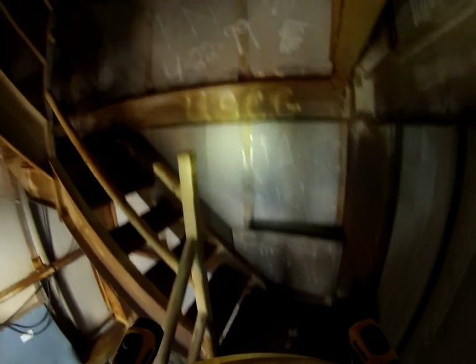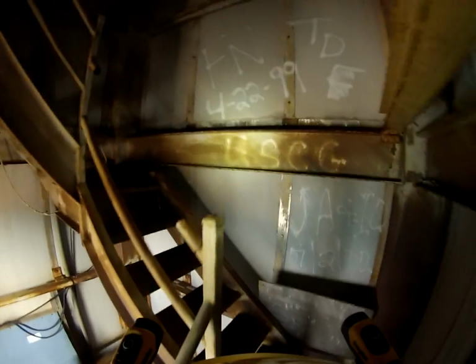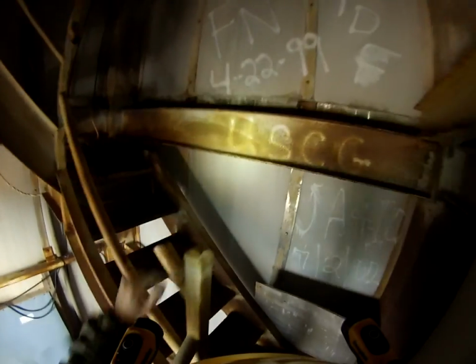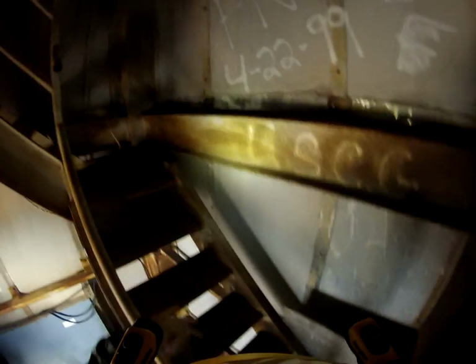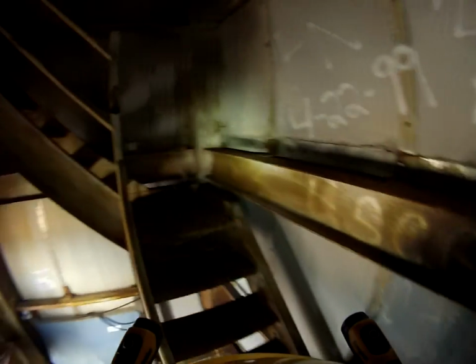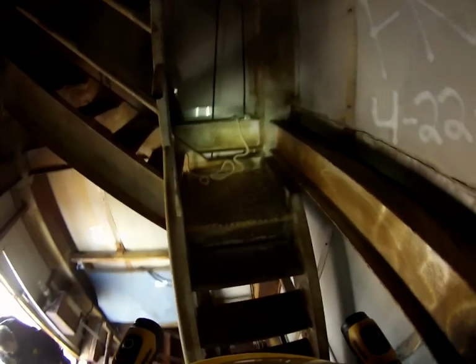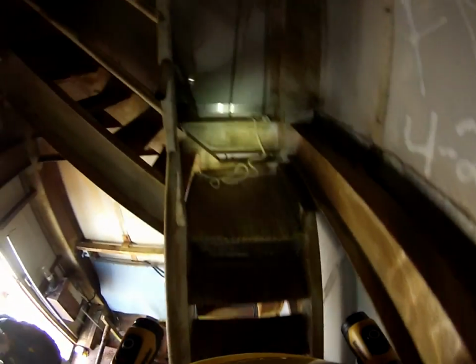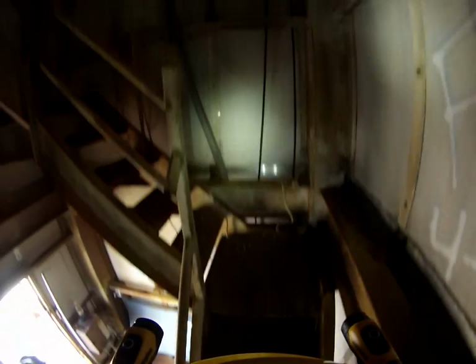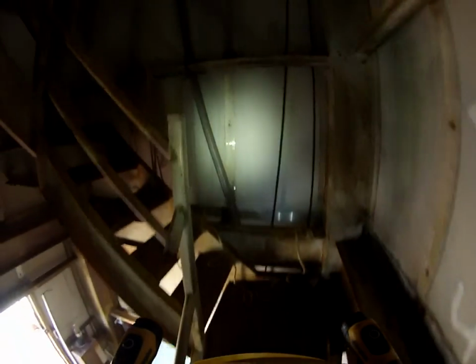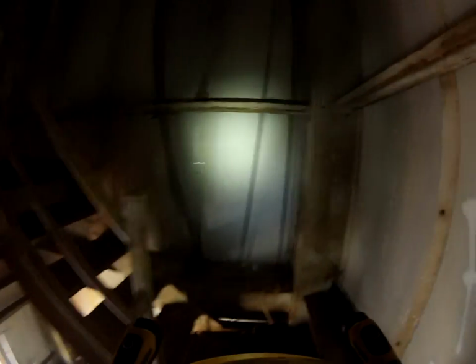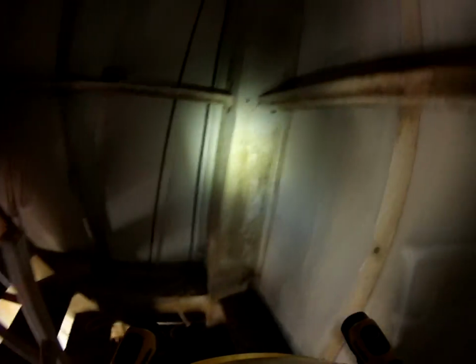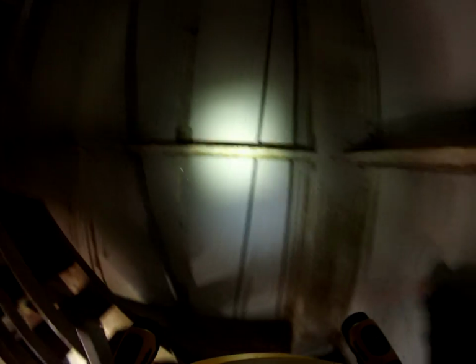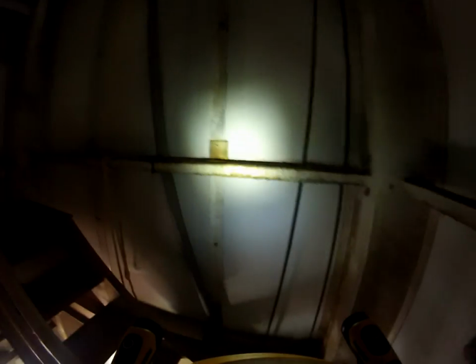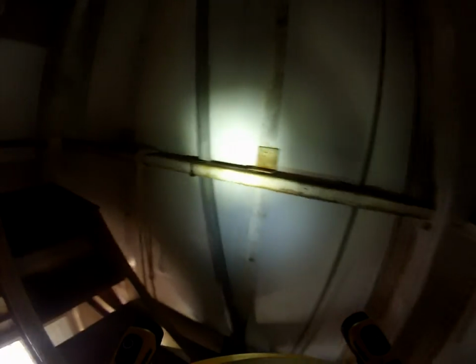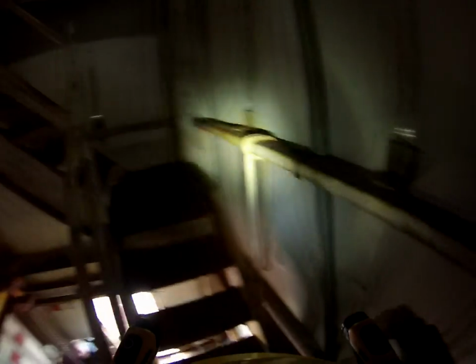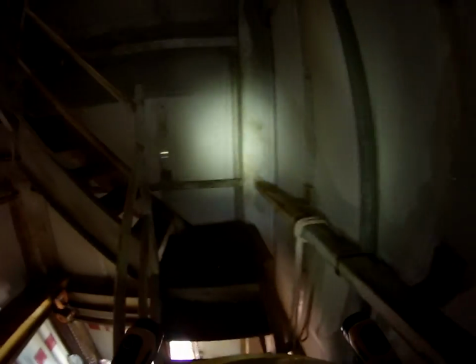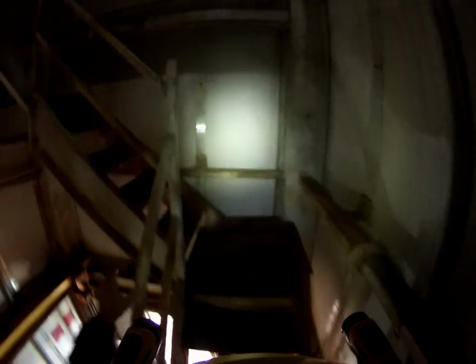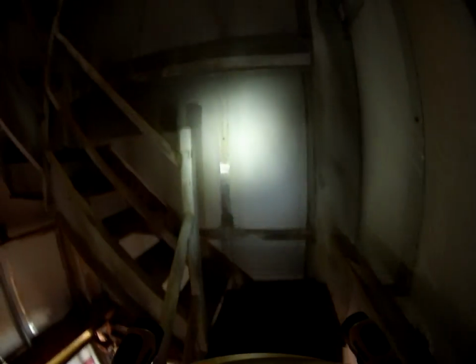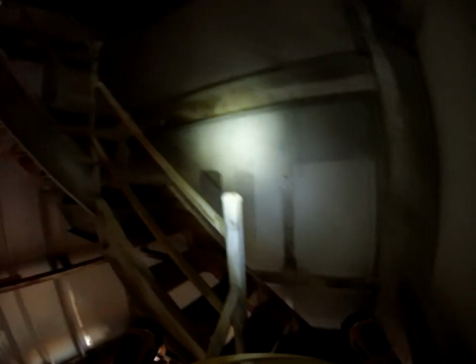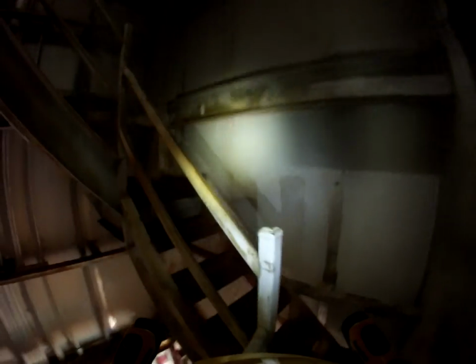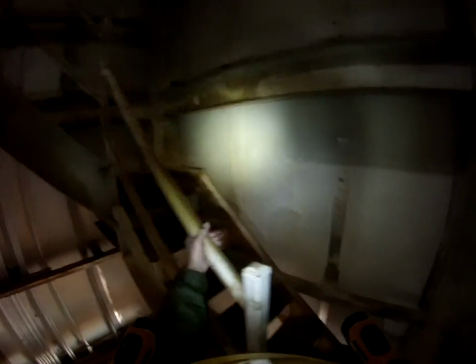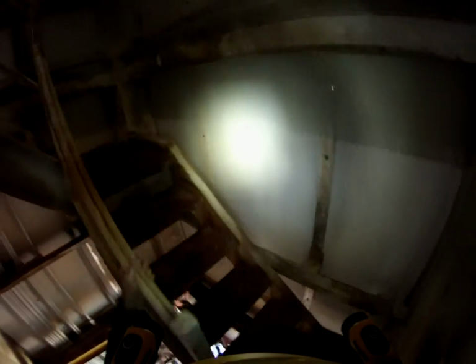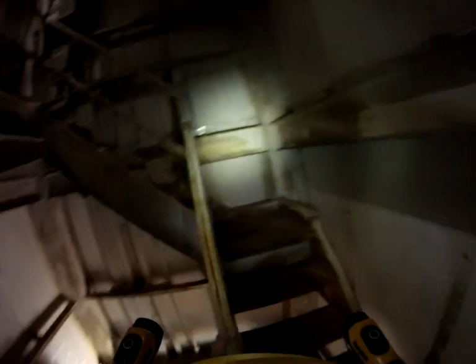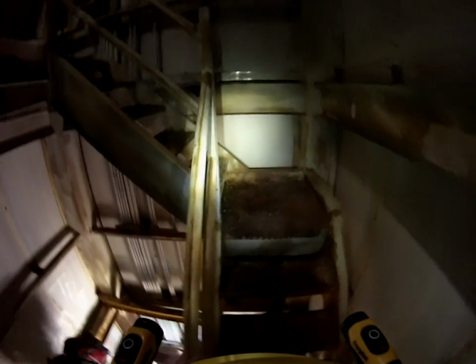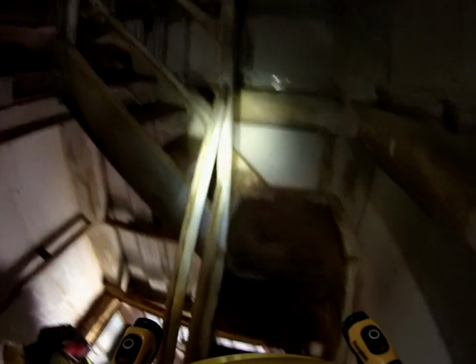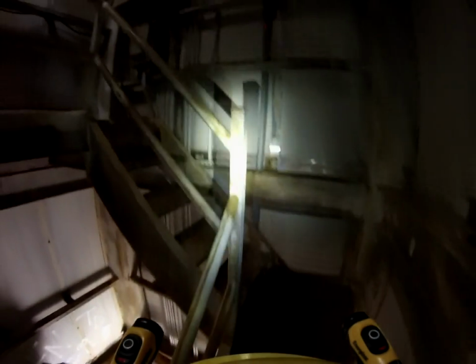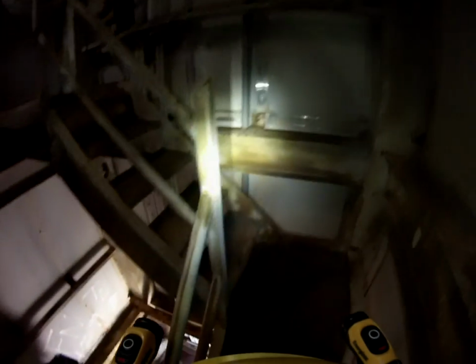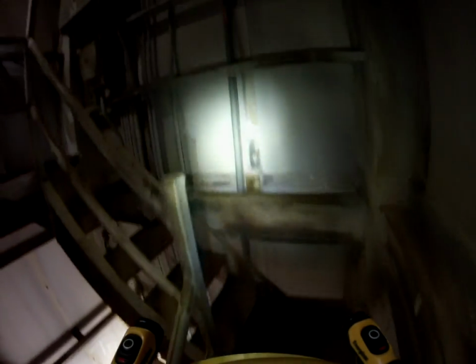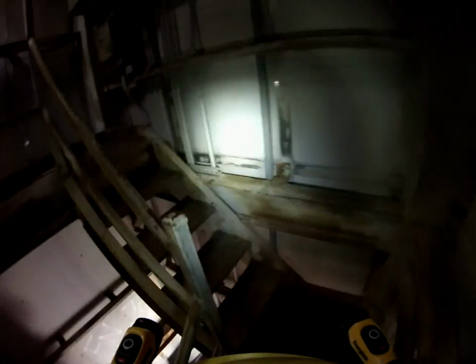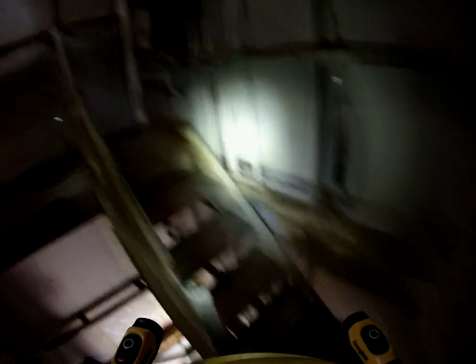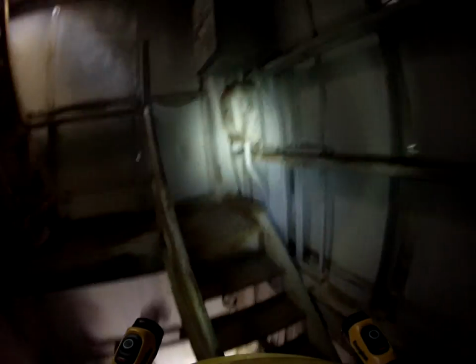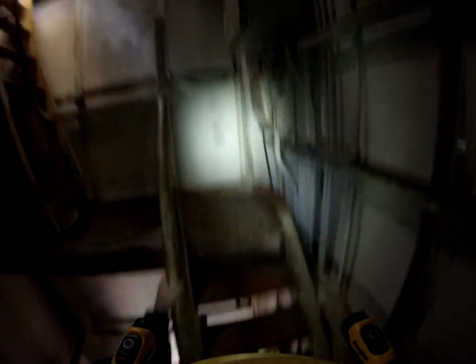As we can see, a little bit of rust. Stairs look very, very good. Solid shell. Handholds and guardrails all look very good. Some rust on the steps.